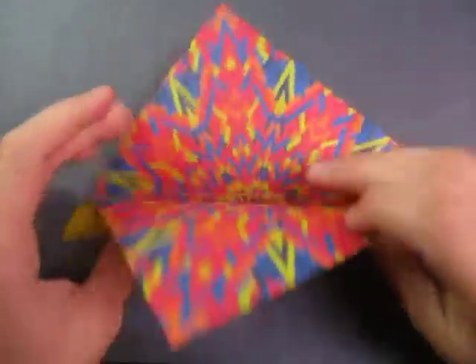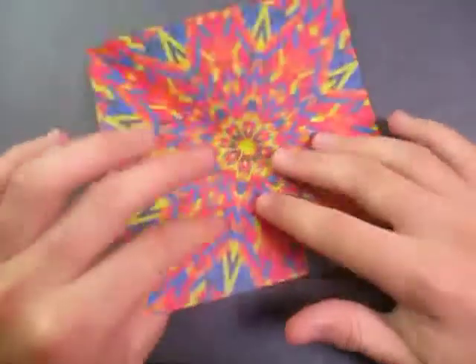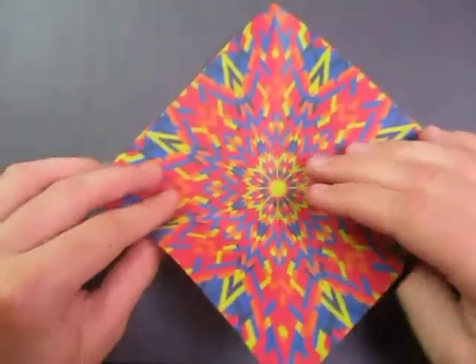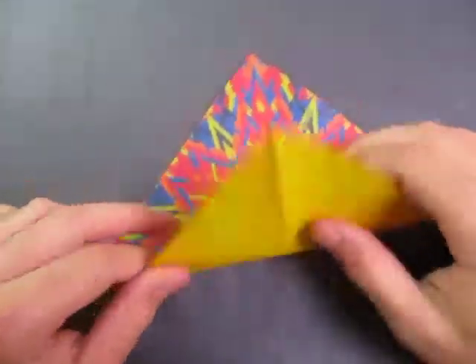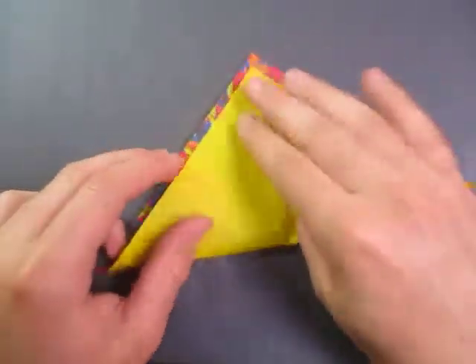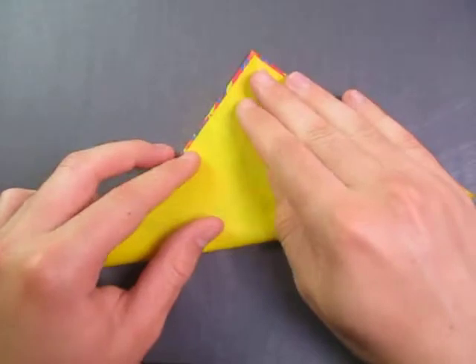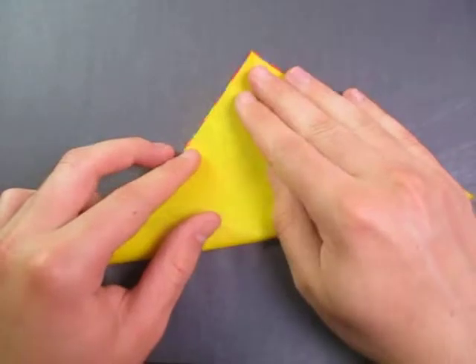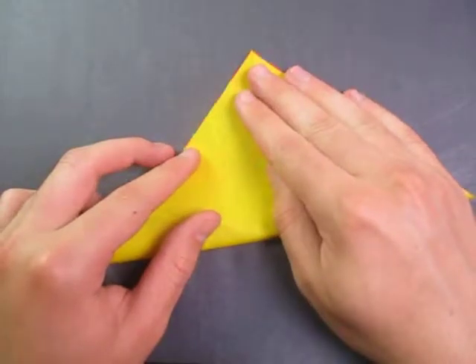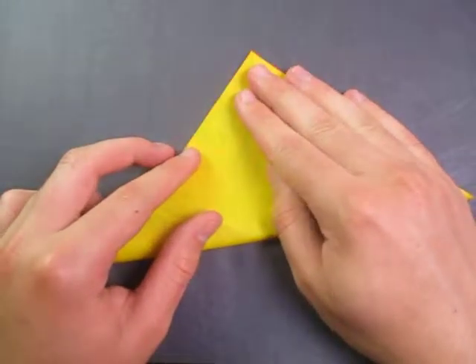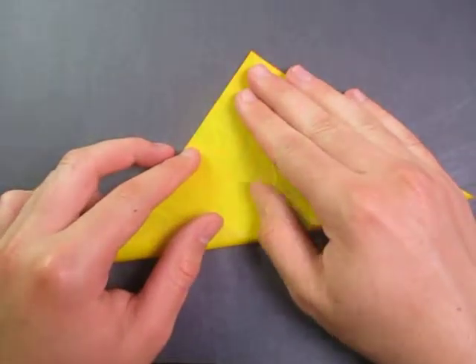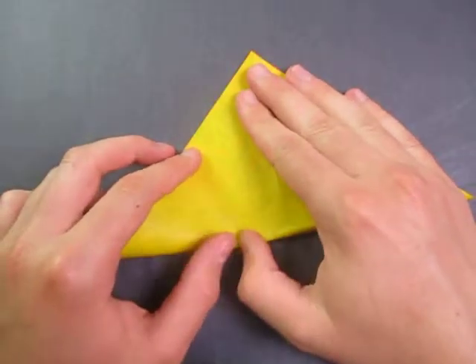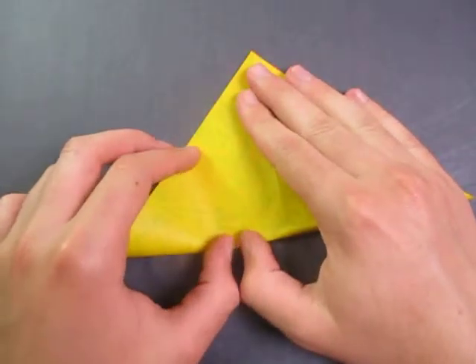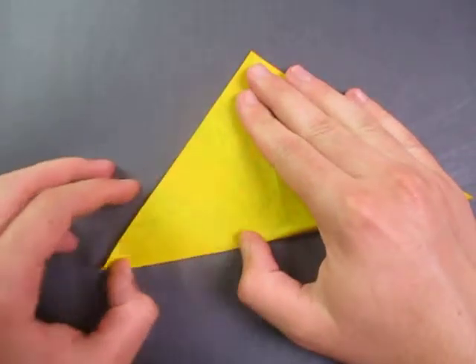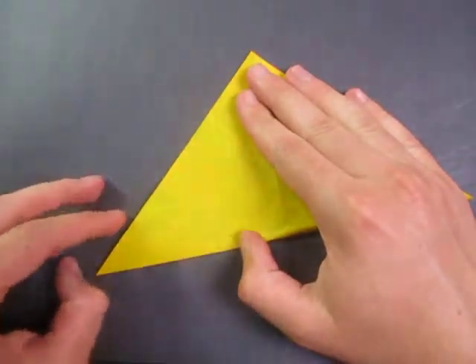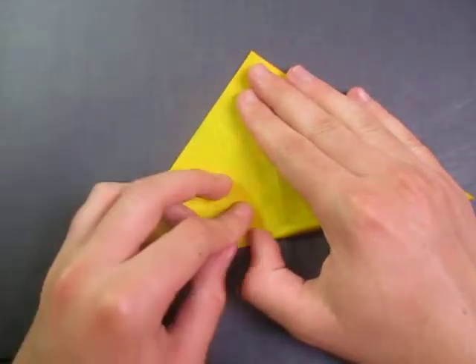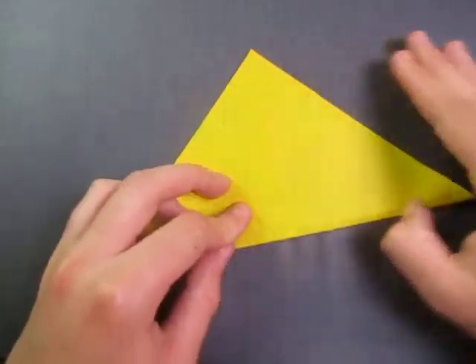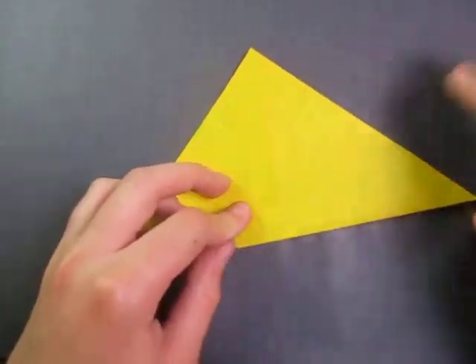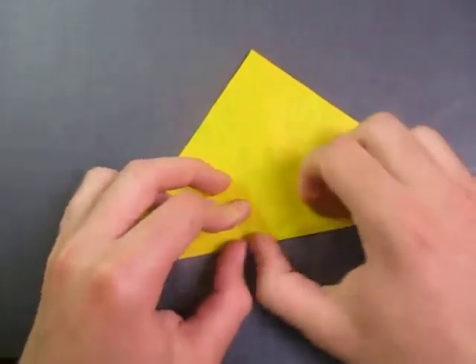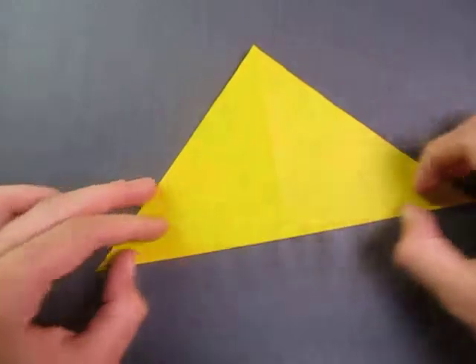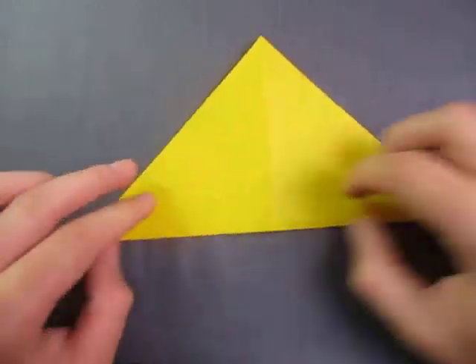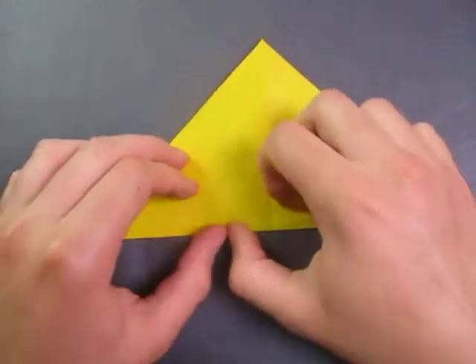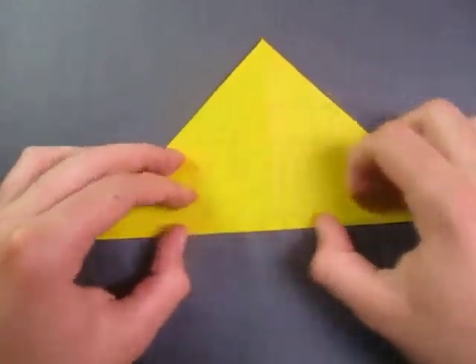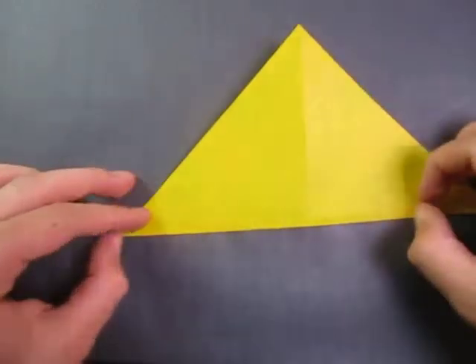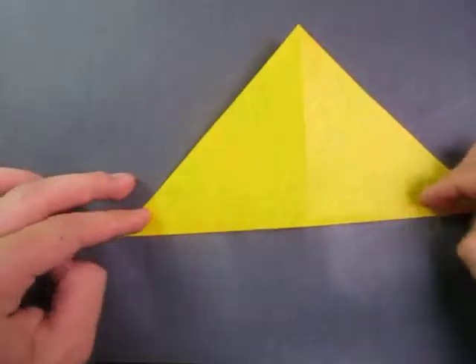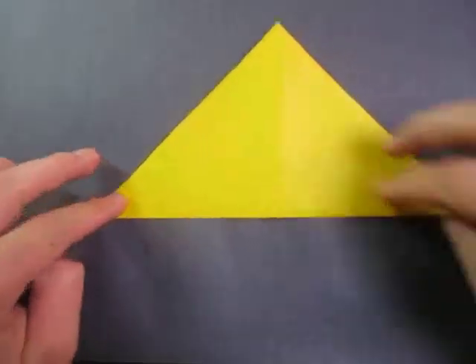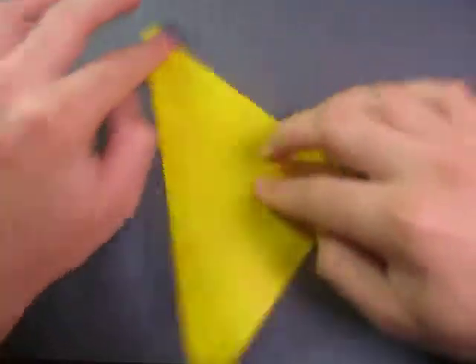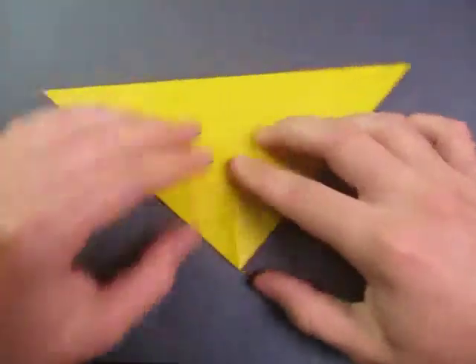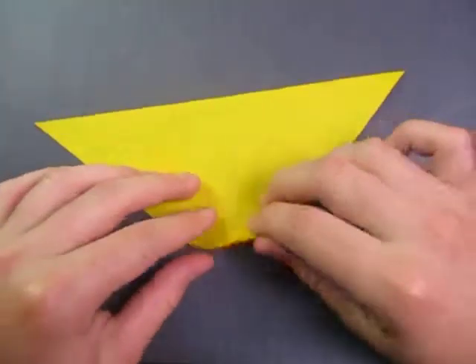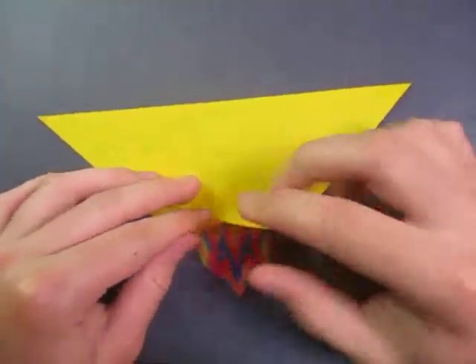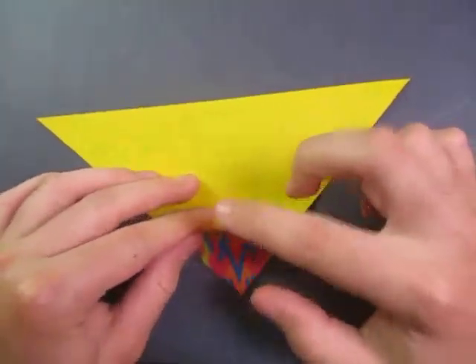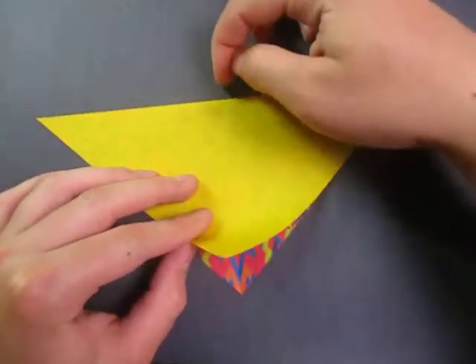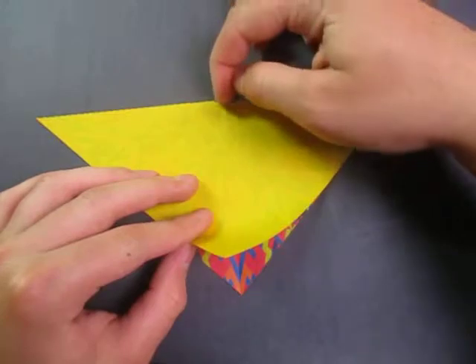And unfold, and fold in half the other way. Okay, and rotate, and fold this point to here.